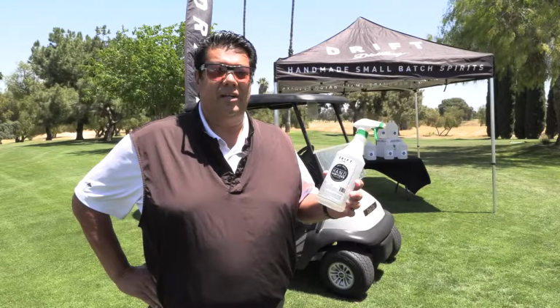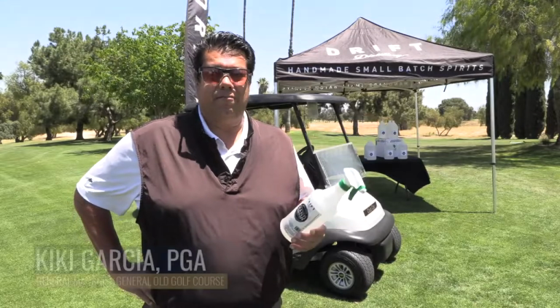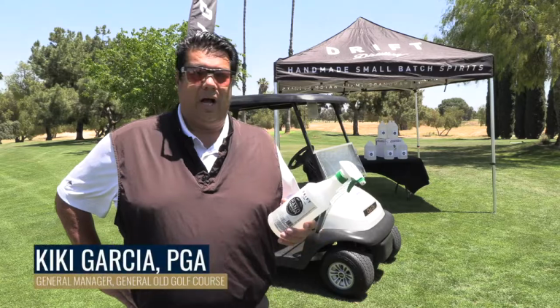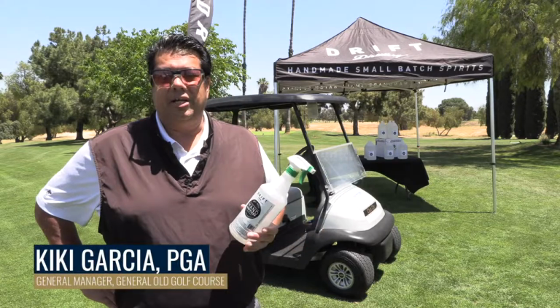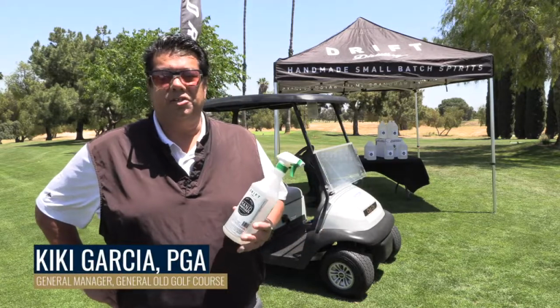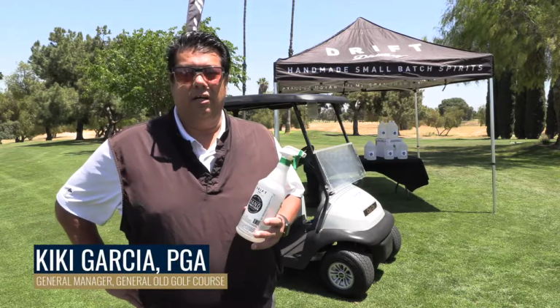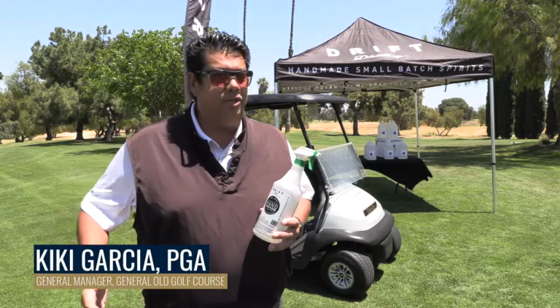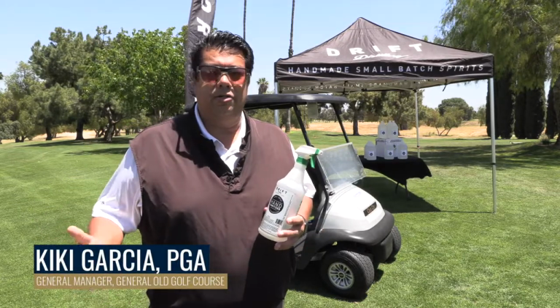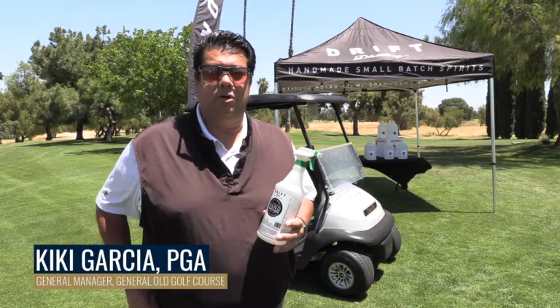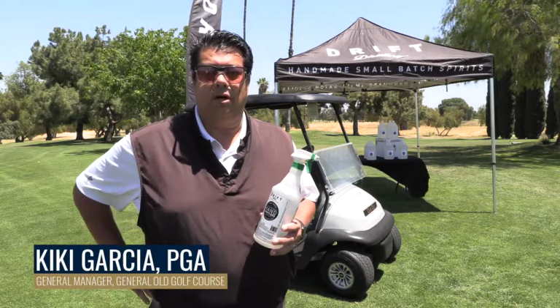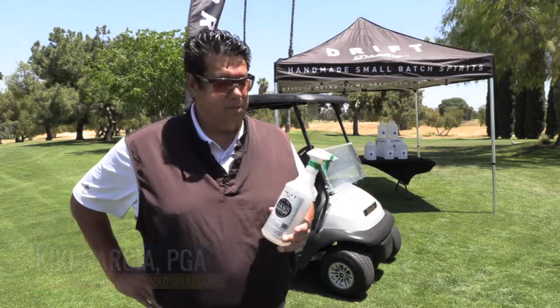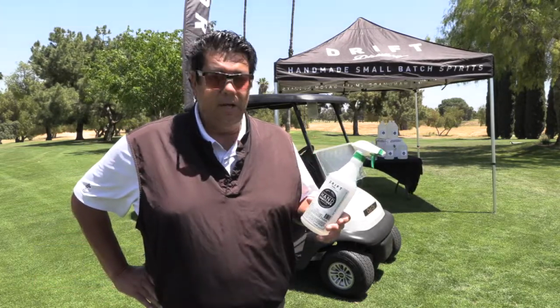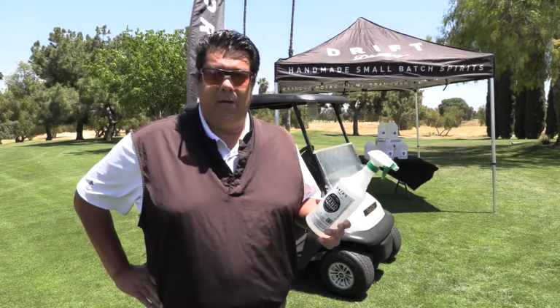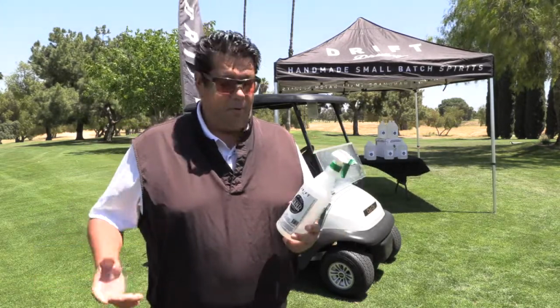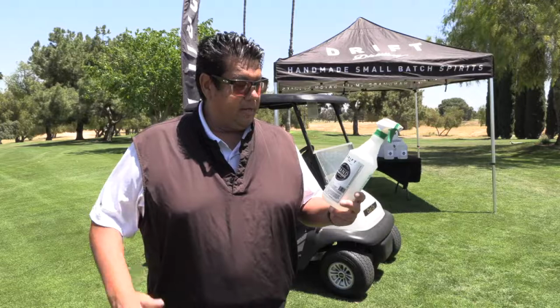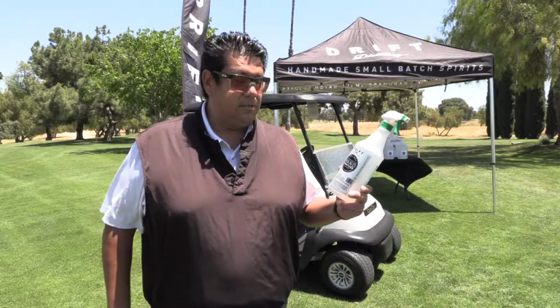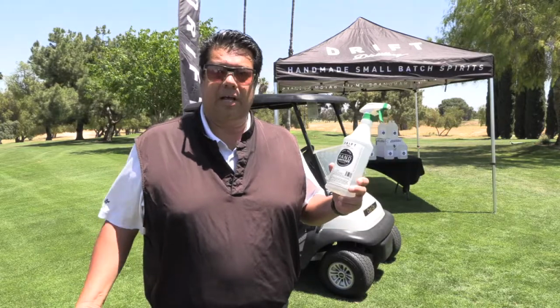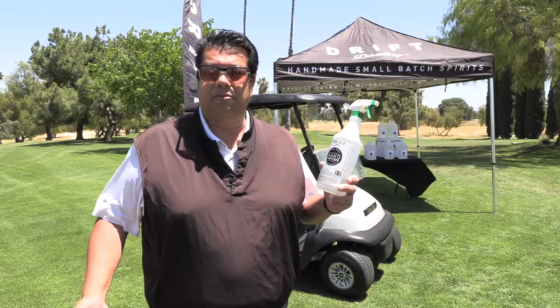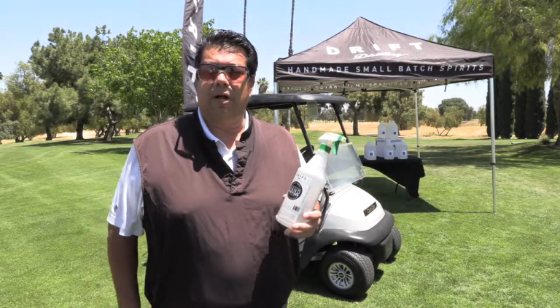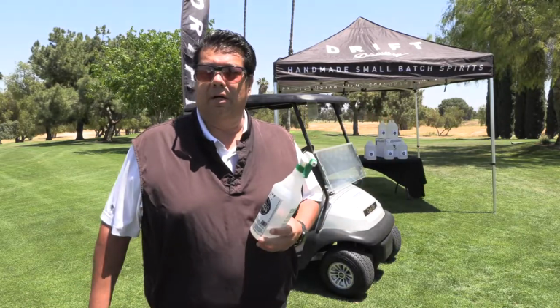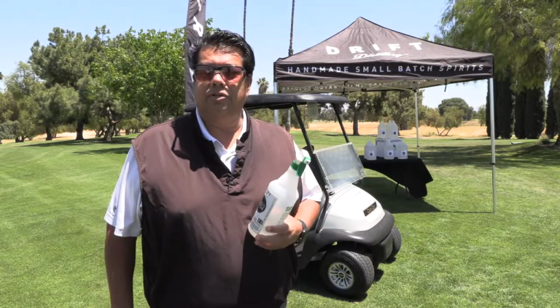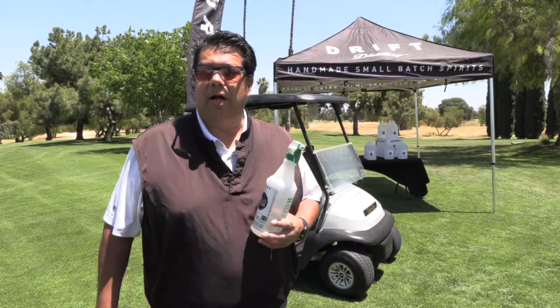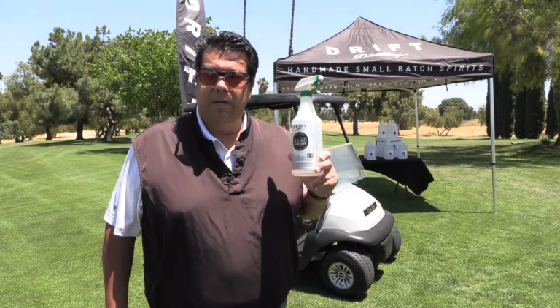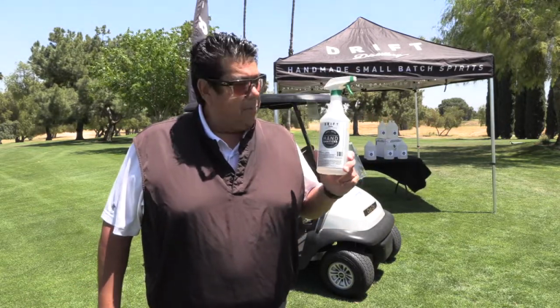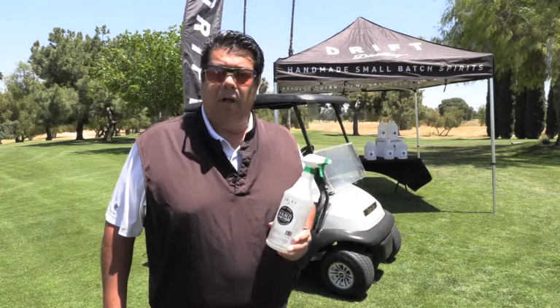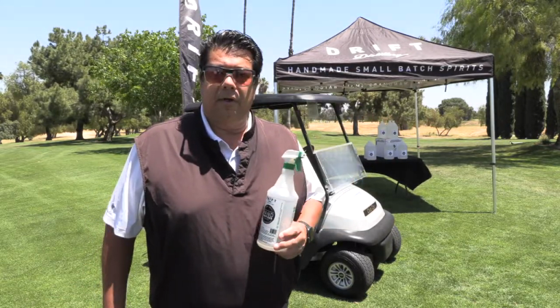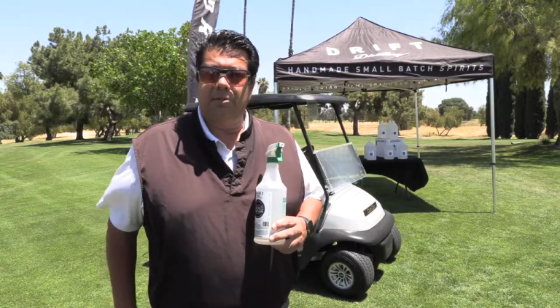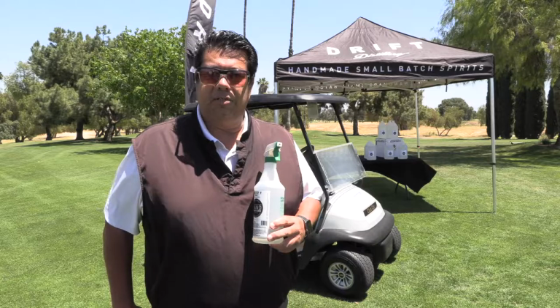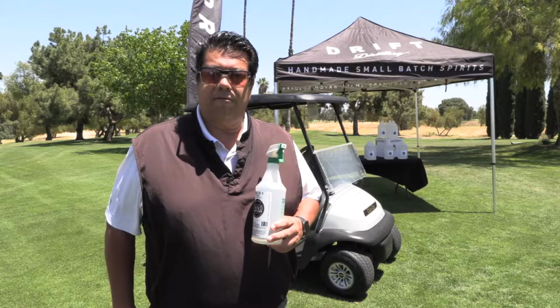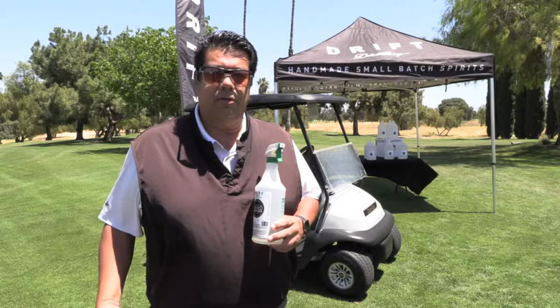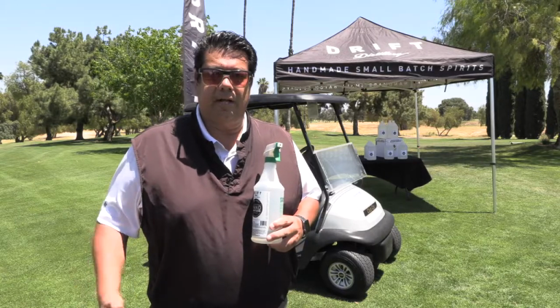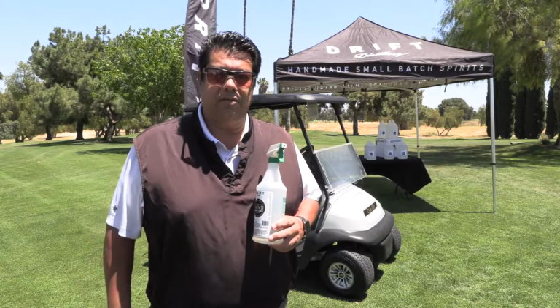Thanks Dave. Hi, my name is Kiki Garcia. I'm the General Manager here at General Old Golf Course. I wanted to thank Drift Sanitizer for coming out and we're going to show you how to apply it on the high touch points of our golf carts. We do this on a daily basis.